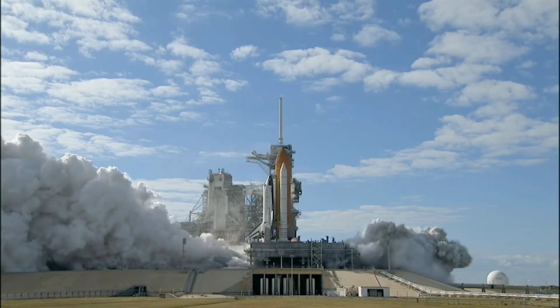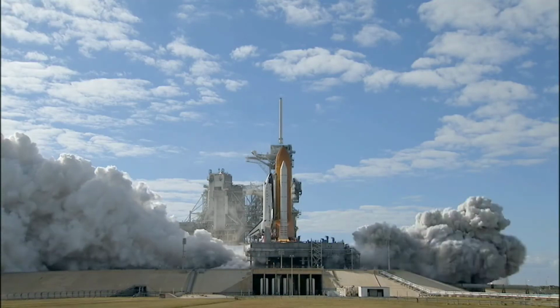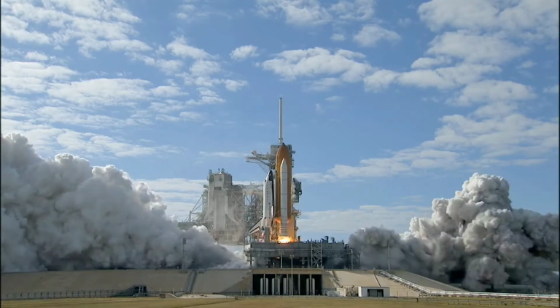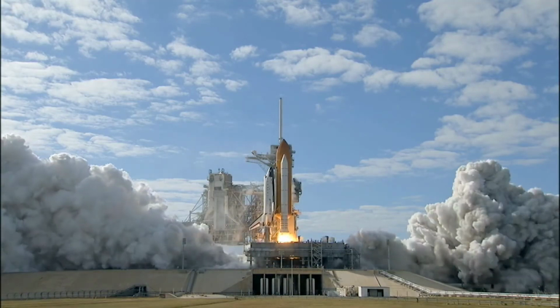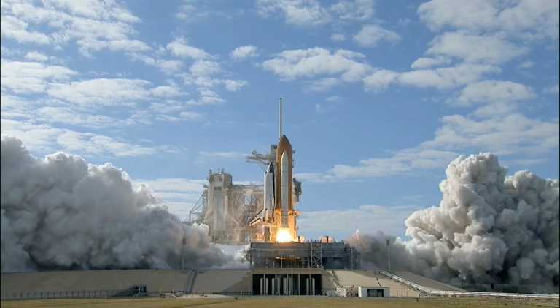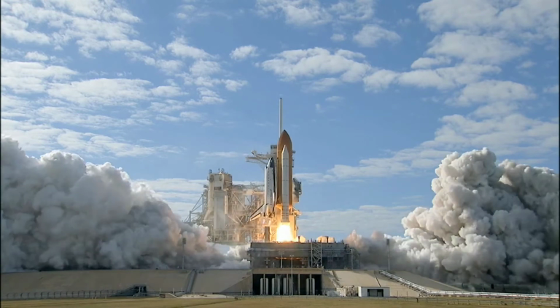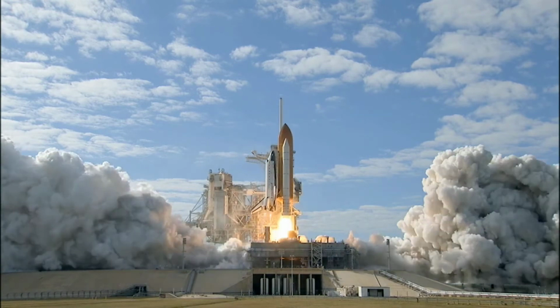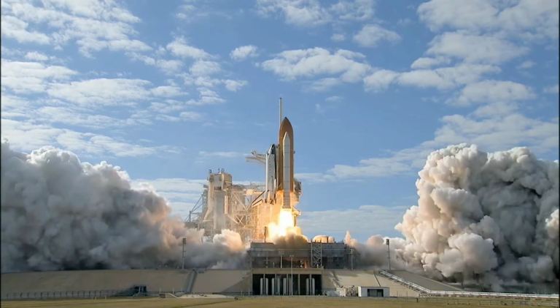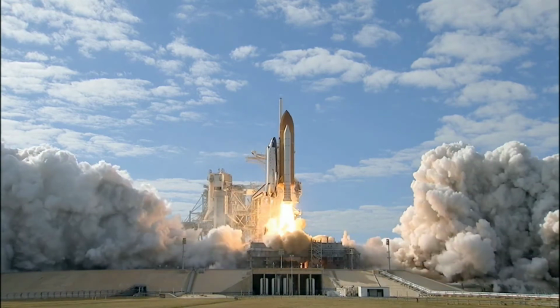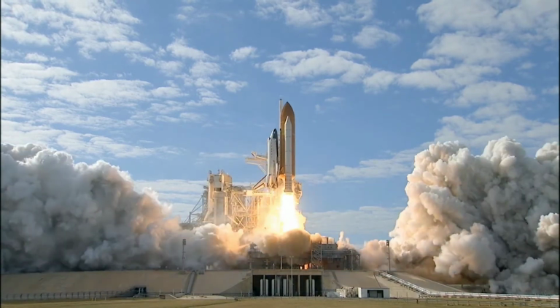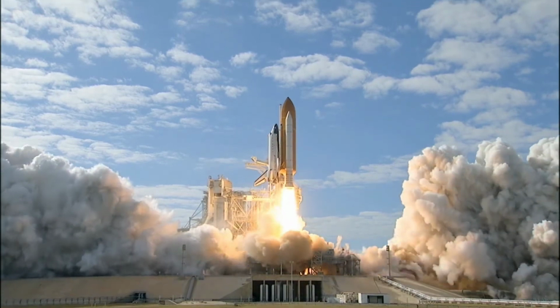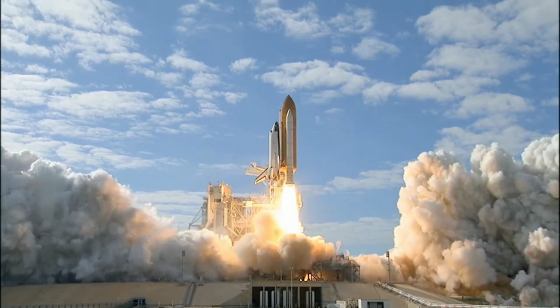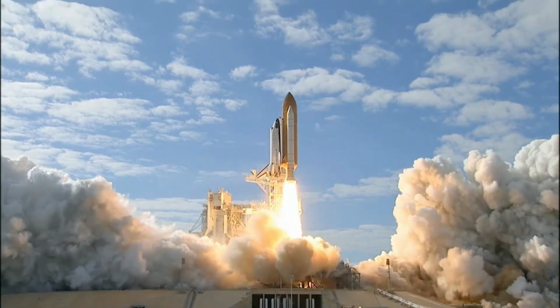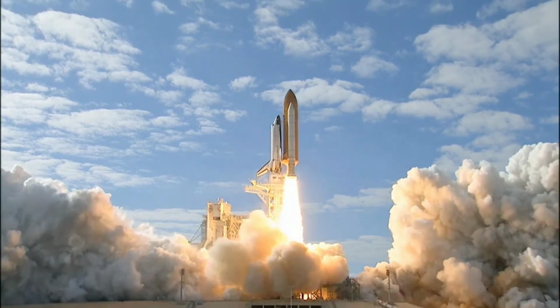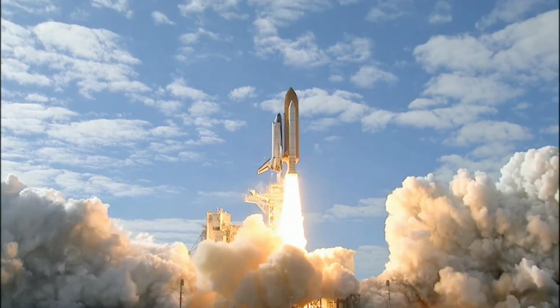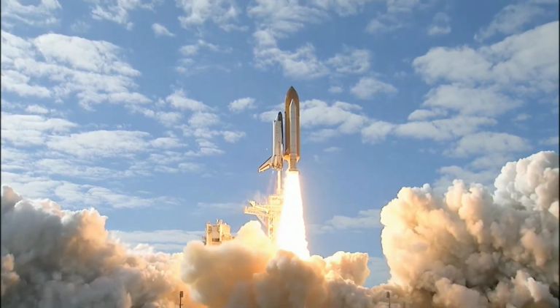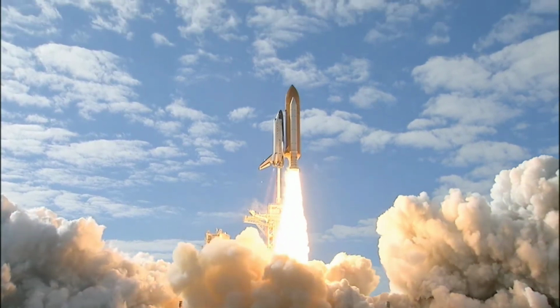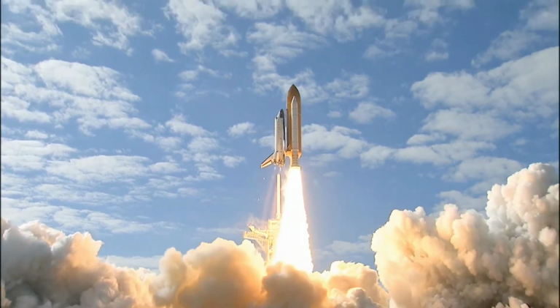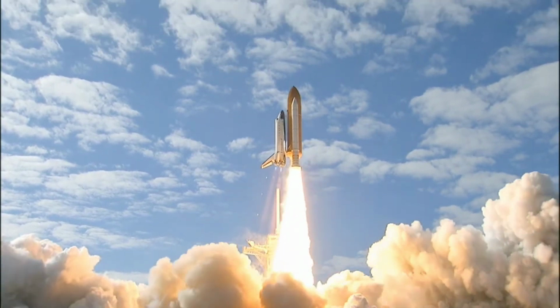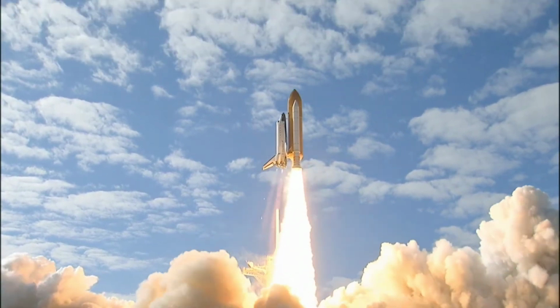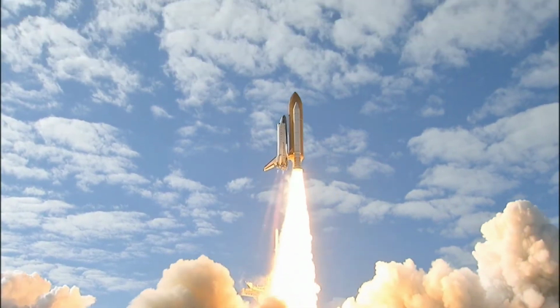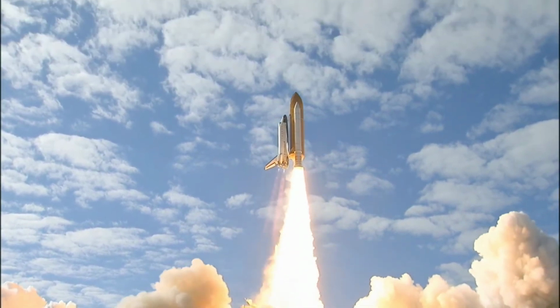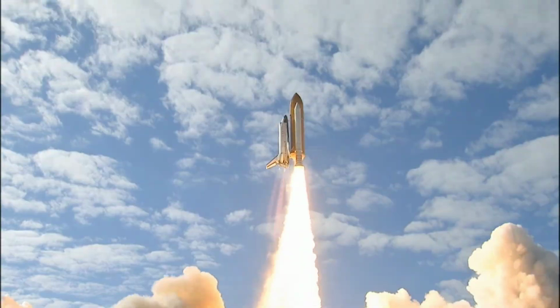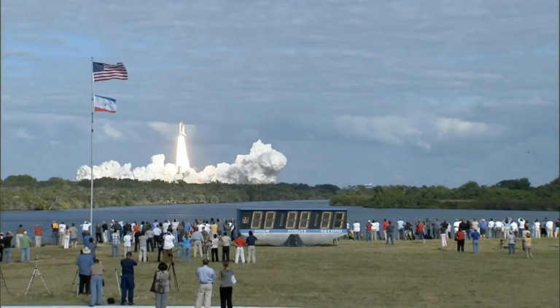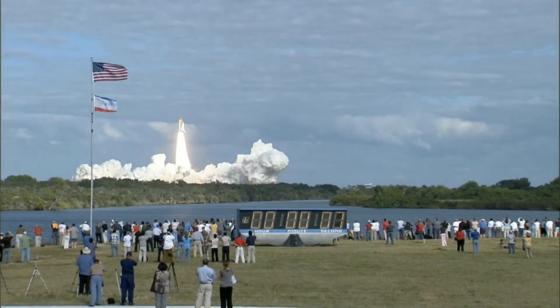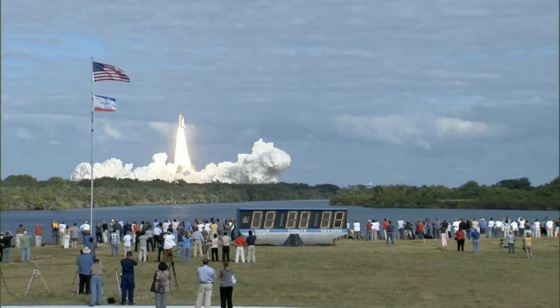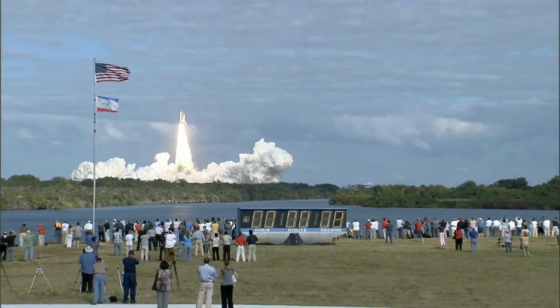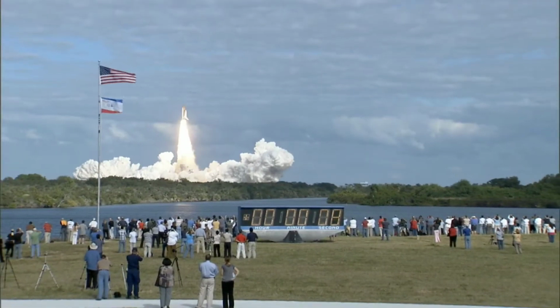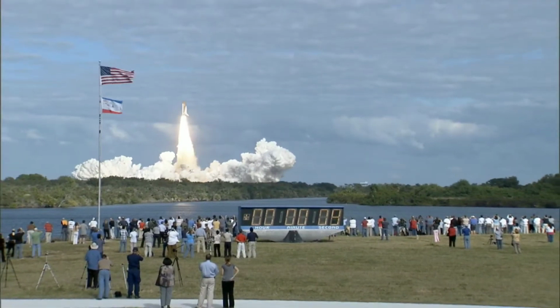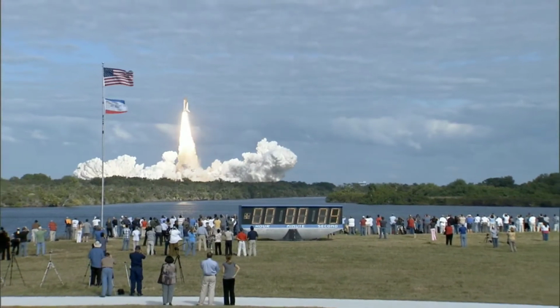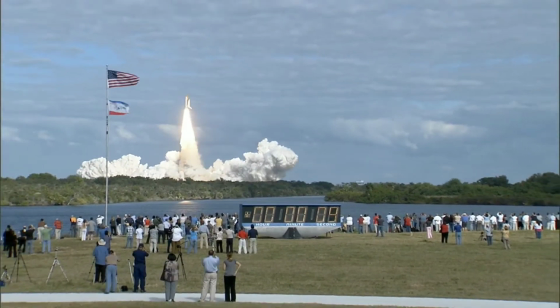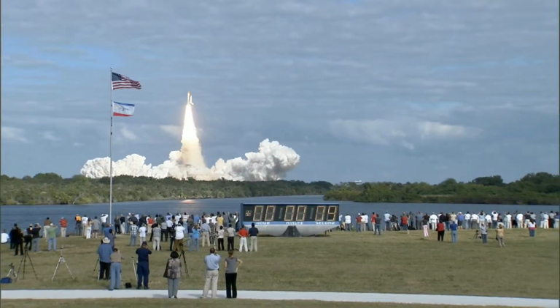And liftoff of Space Shuttle Atlantis on a mission to build, resupply, and to do research on the International Space Station.